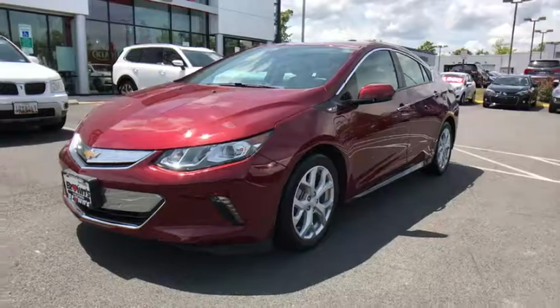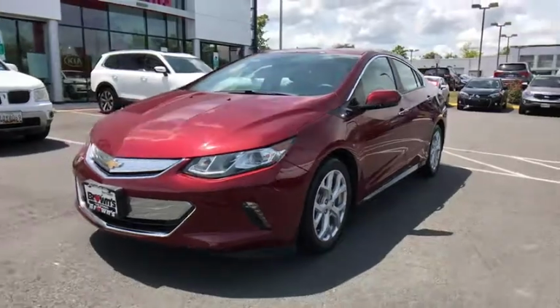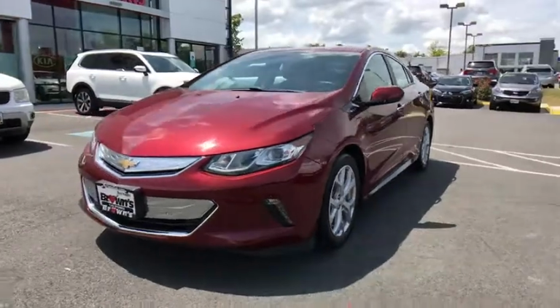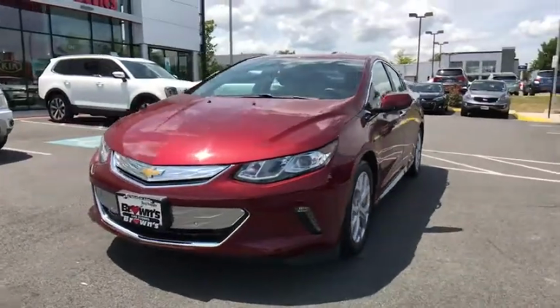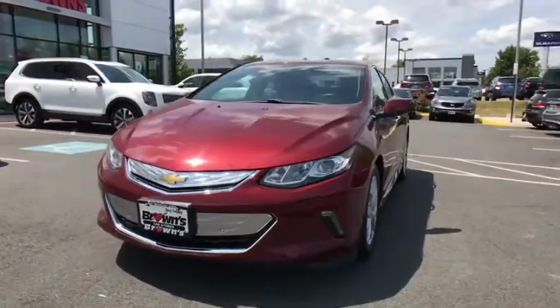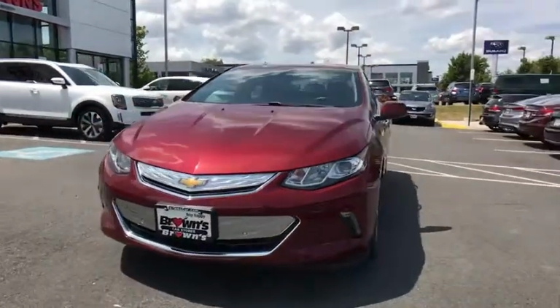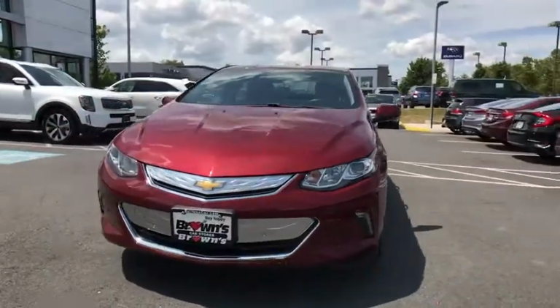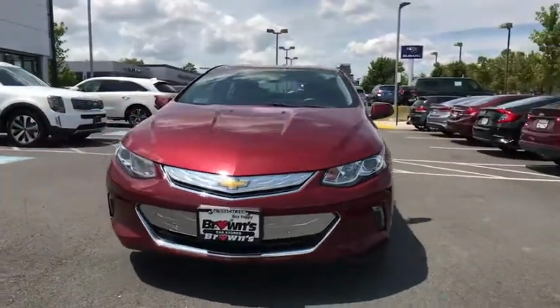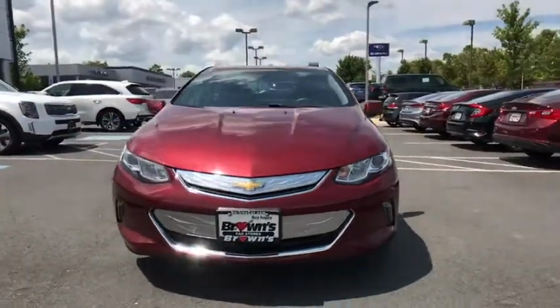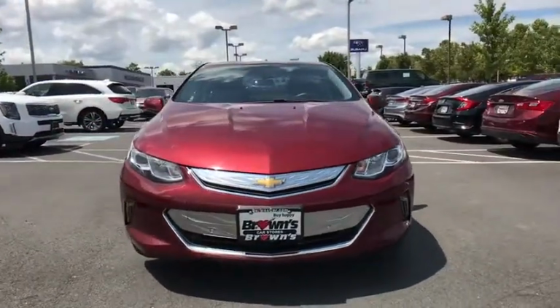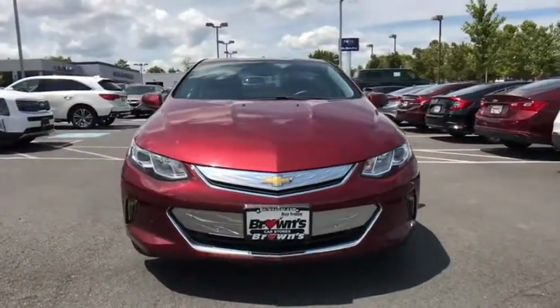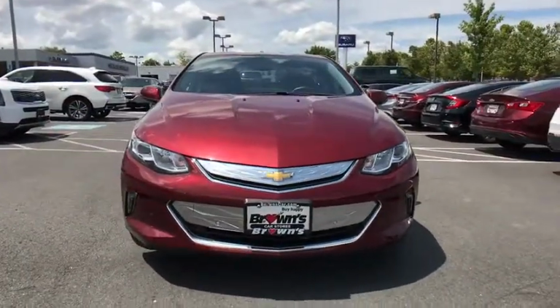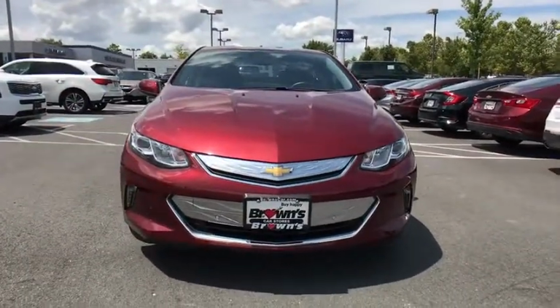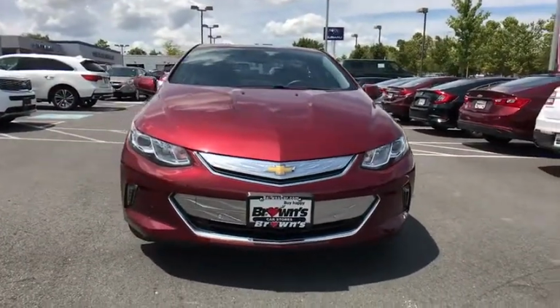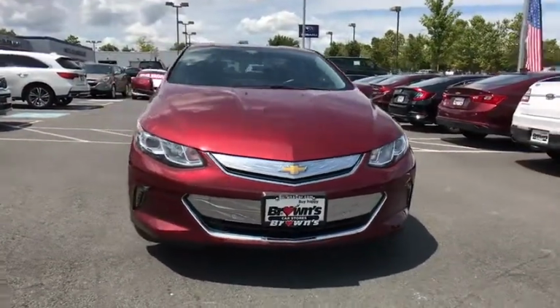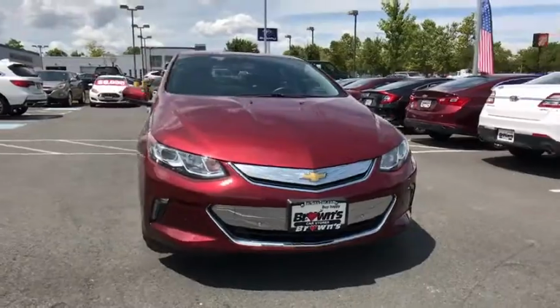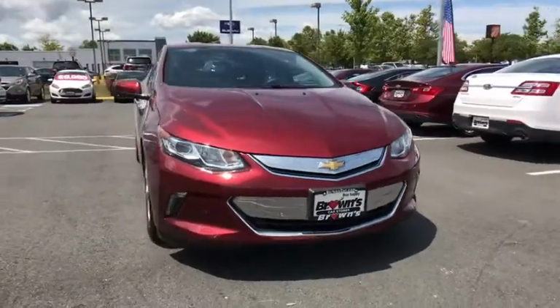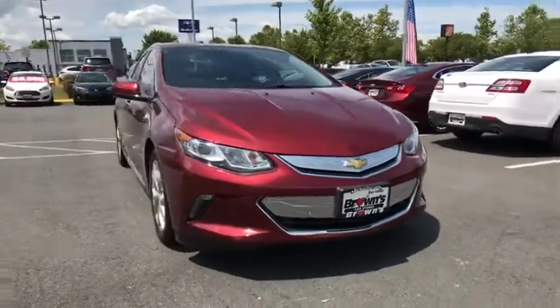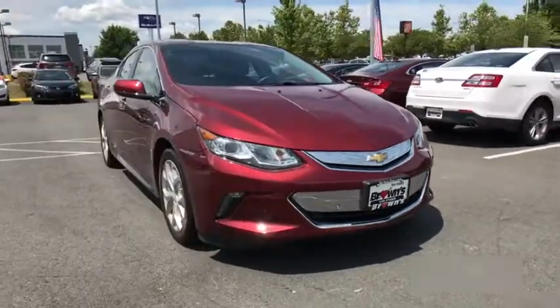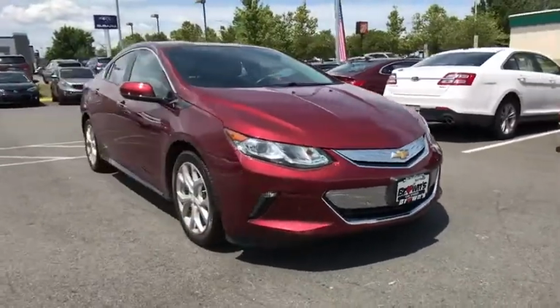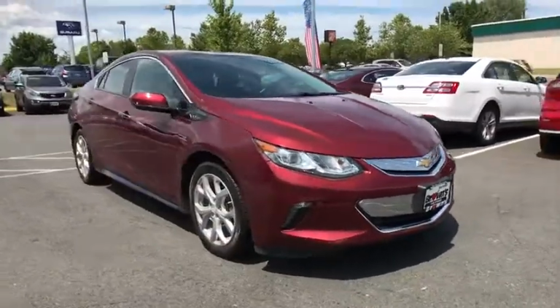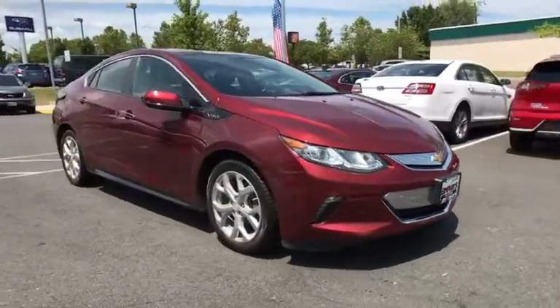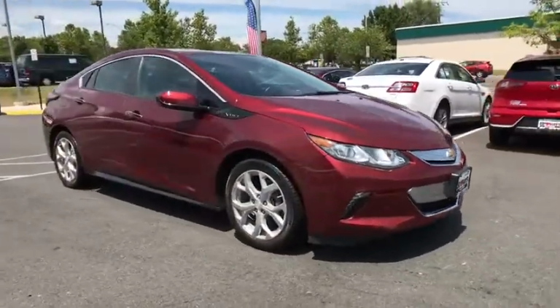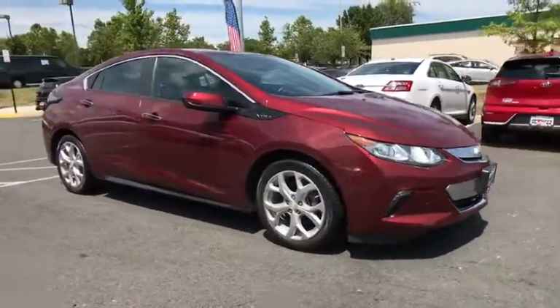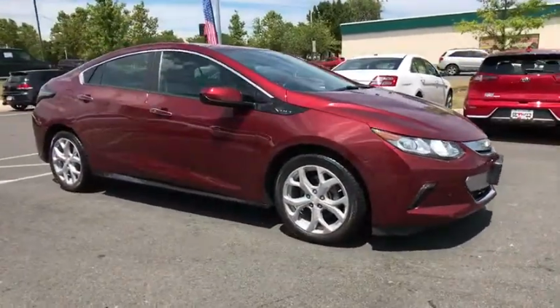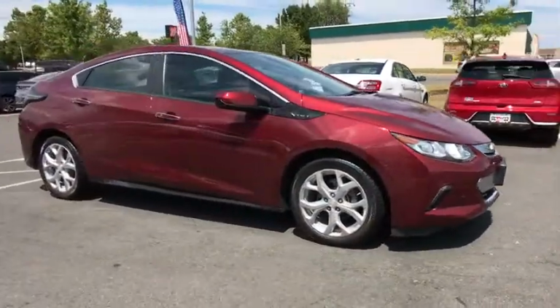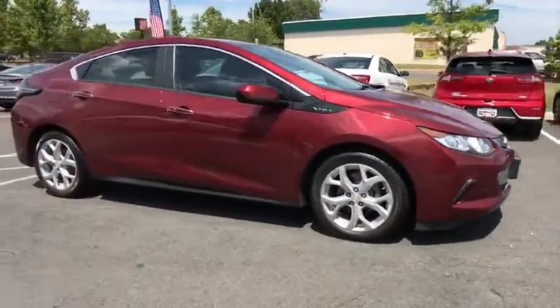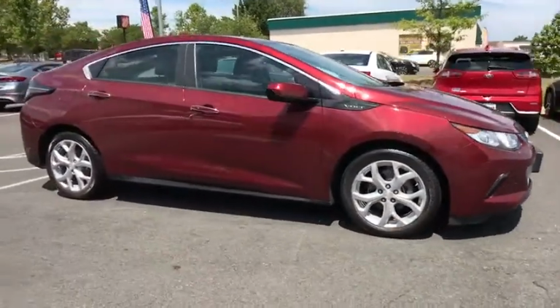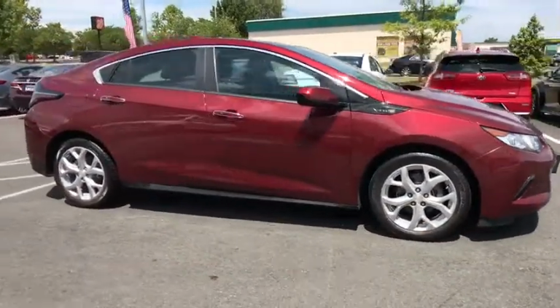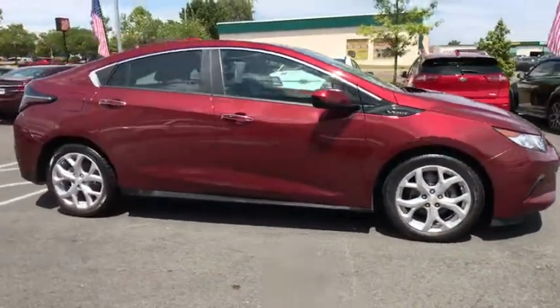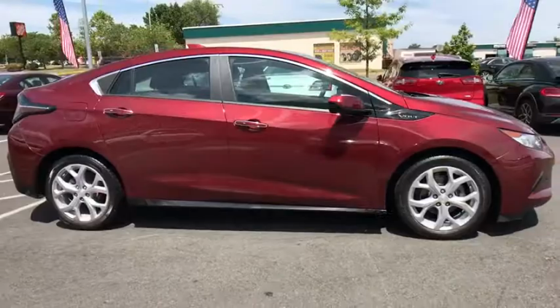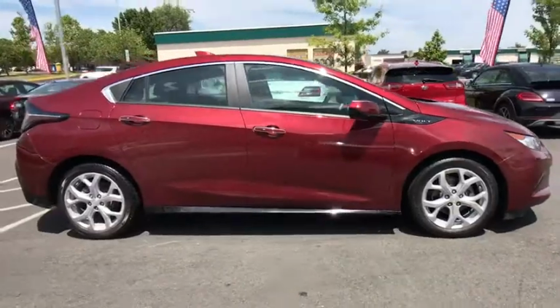We are pleased to show you the 2017 Chevrolet Volt. The Chevy Volt can drive up to 40 miles a day without a drop of gas. This vehicle has less than 30,000 miles.